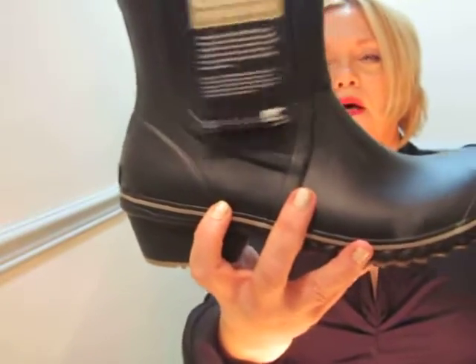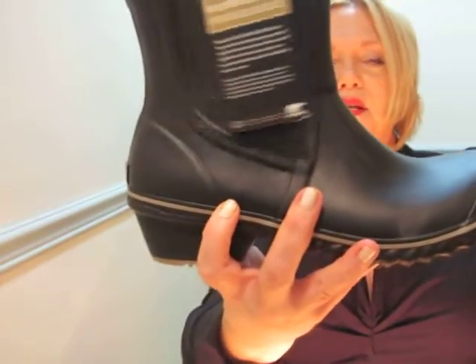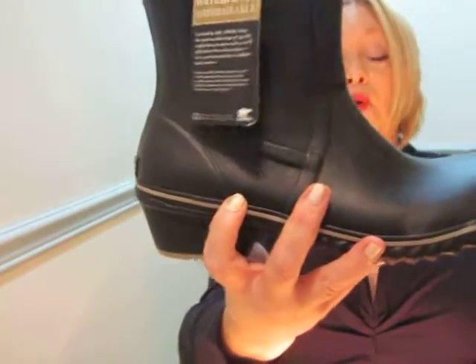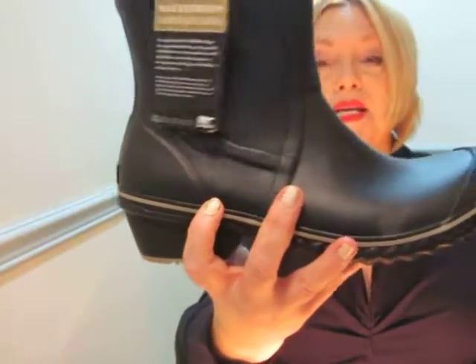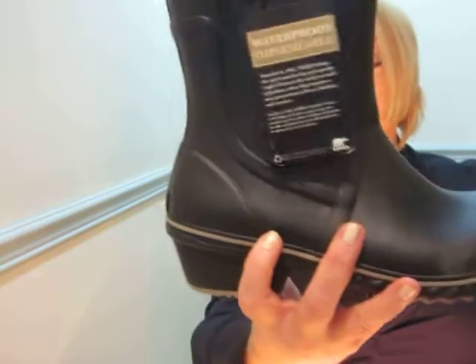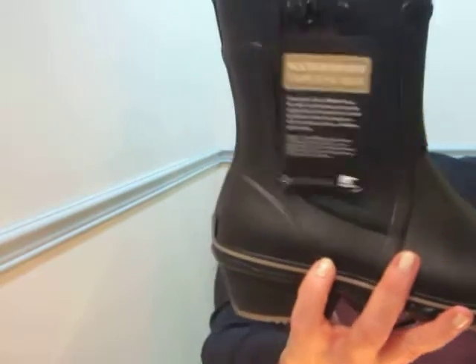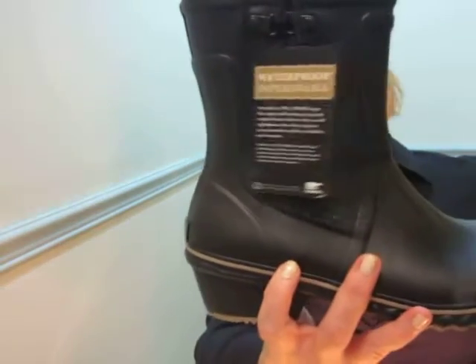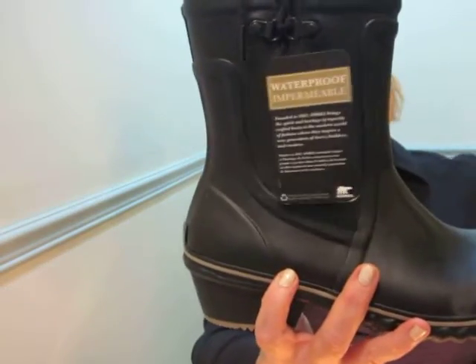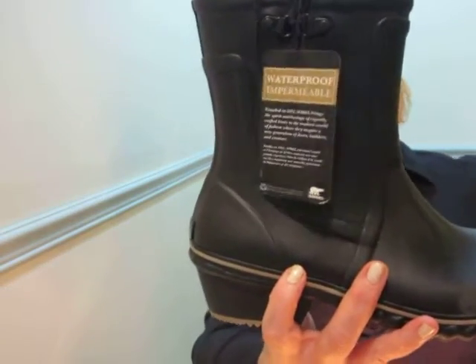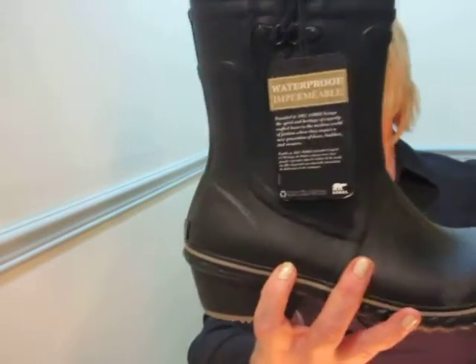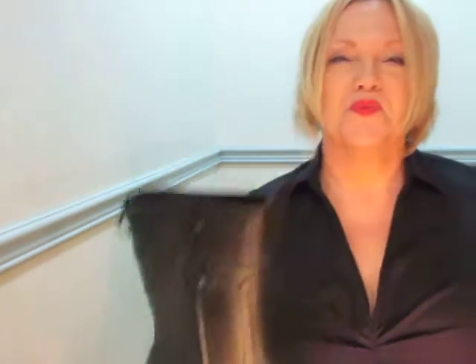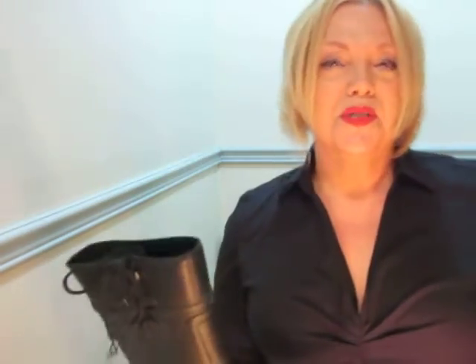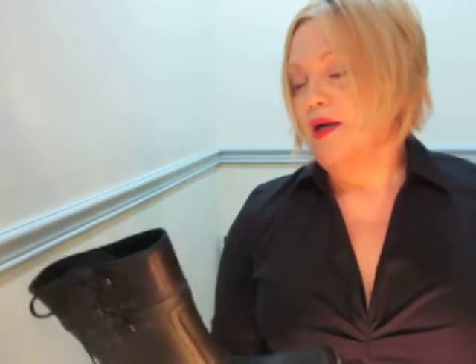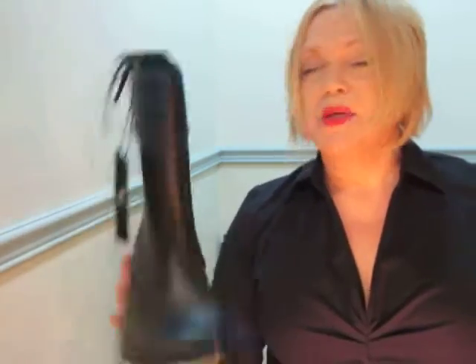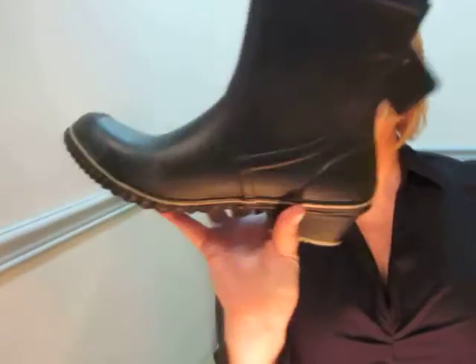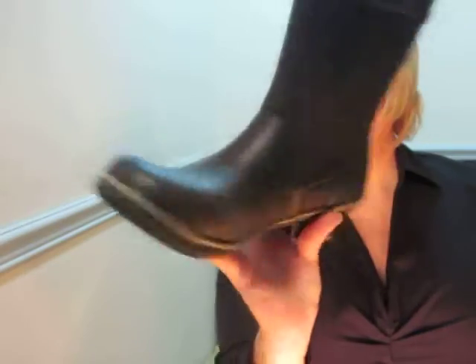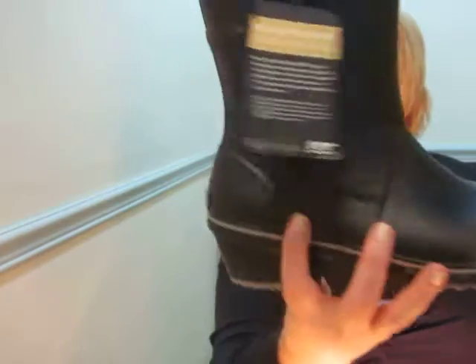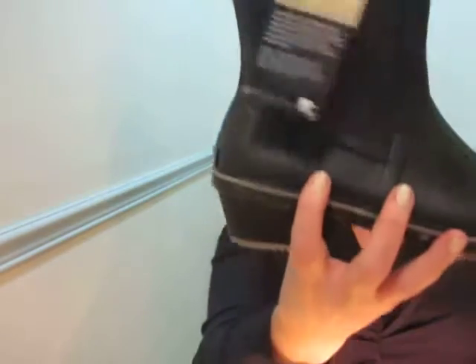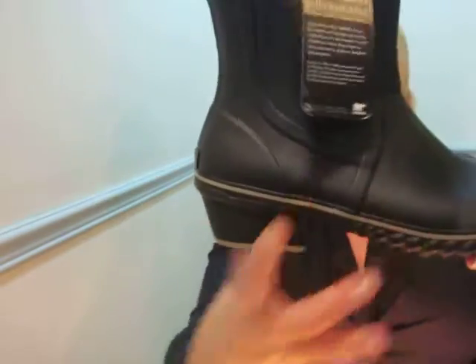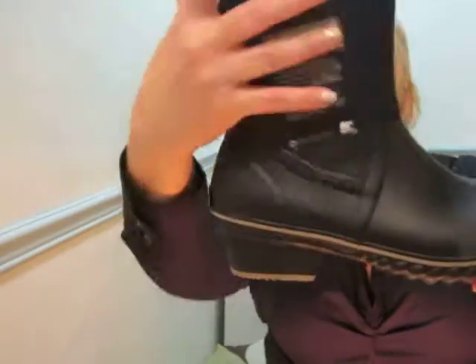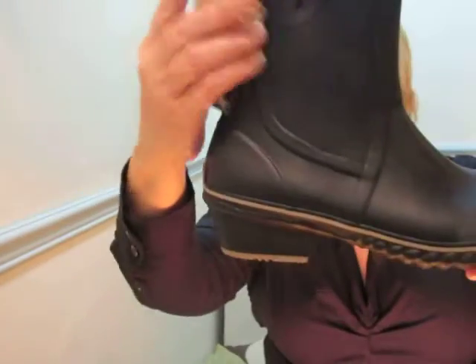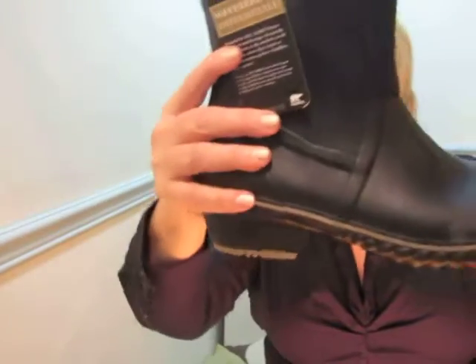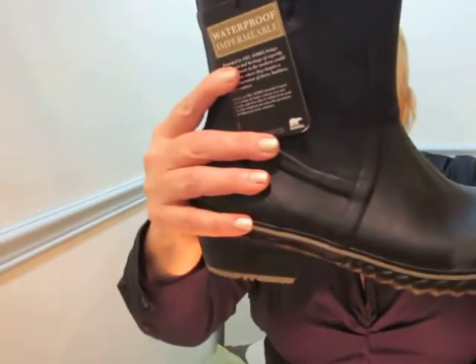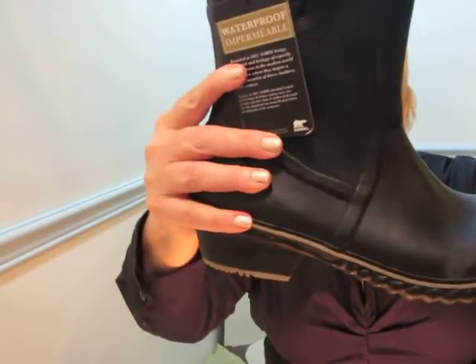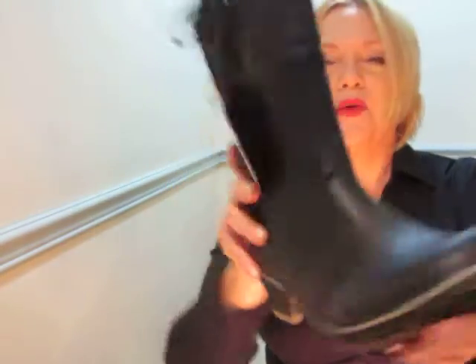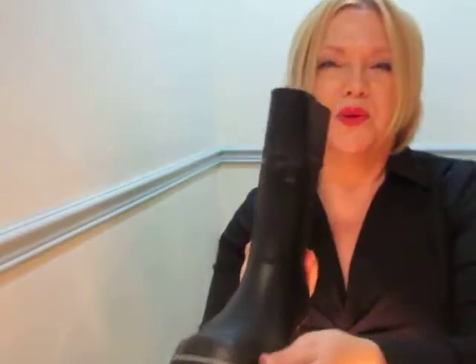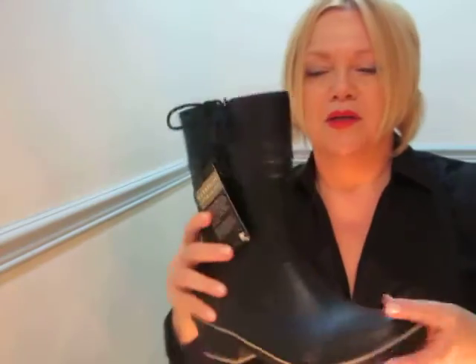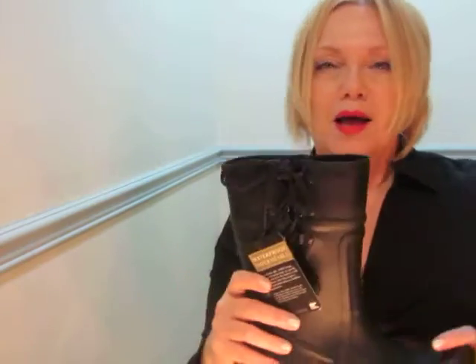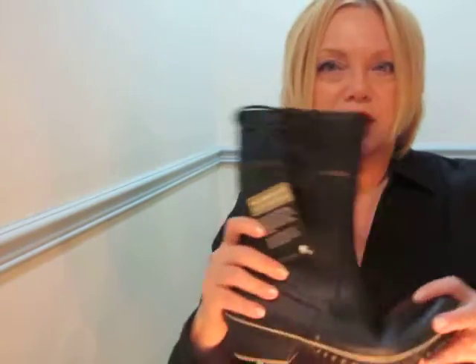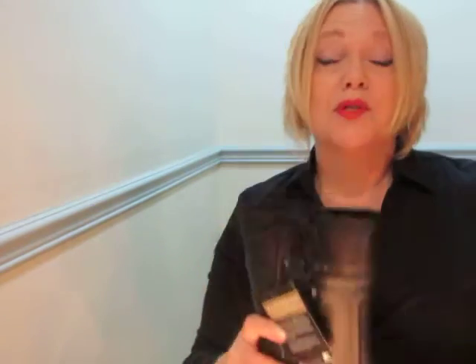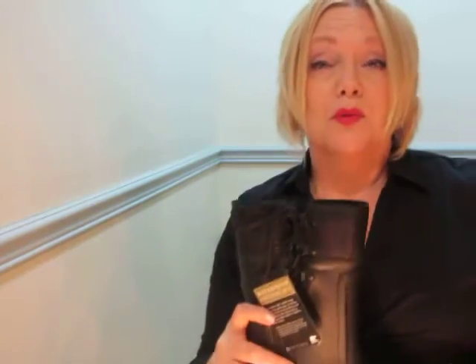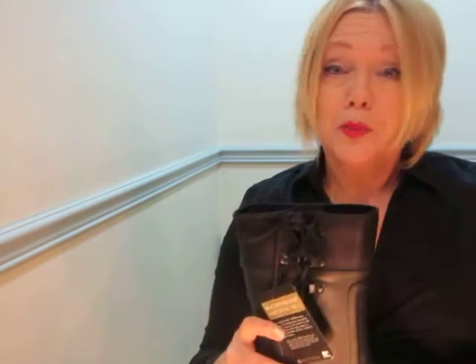I would say for me, it's a fall and spring type of boot, depending on where you live. But it's so stylish — you can wear it with jeans, leggings, whatever you want. I just love the Sorelle boot company.